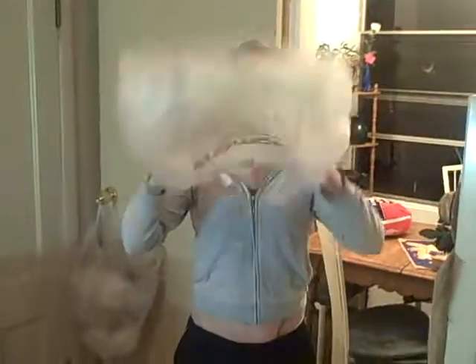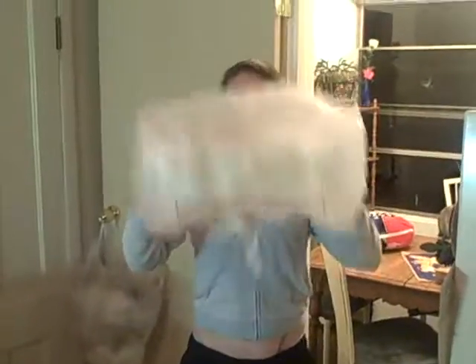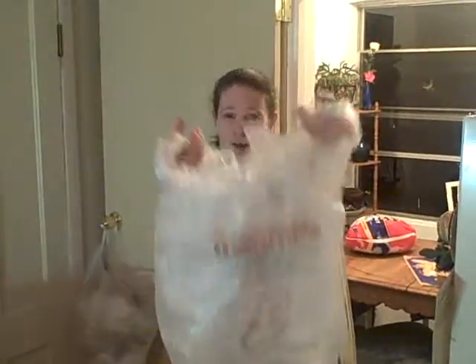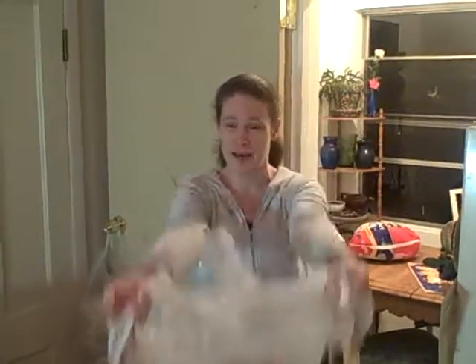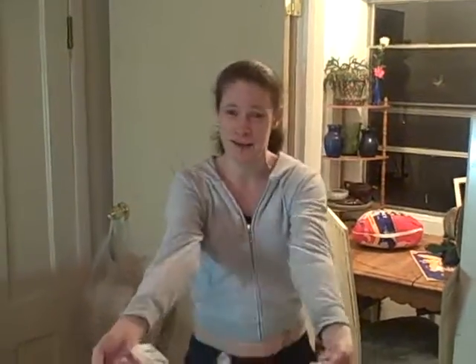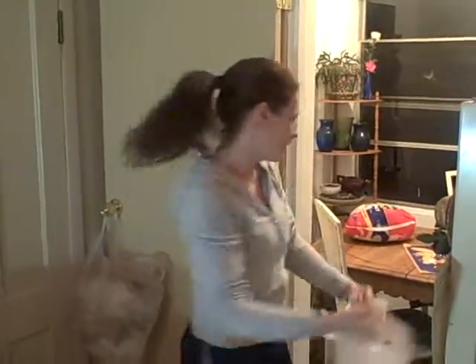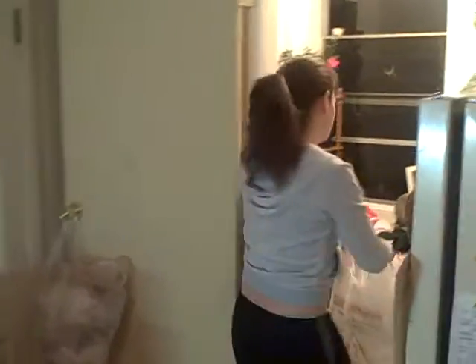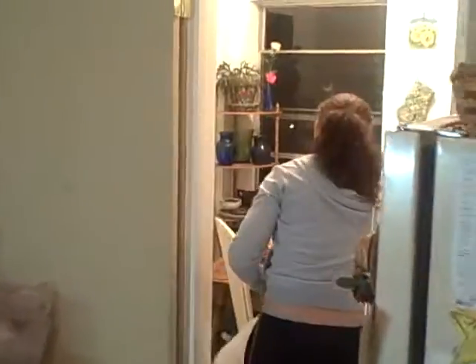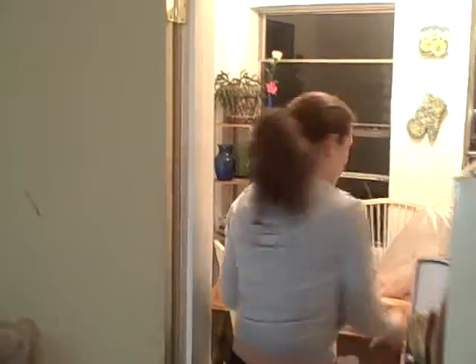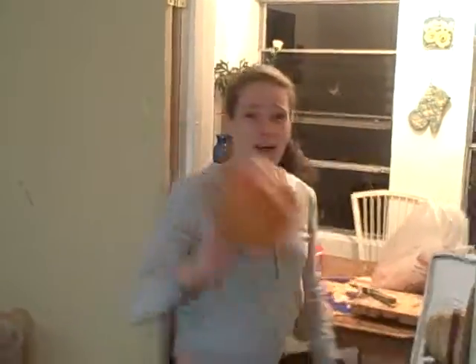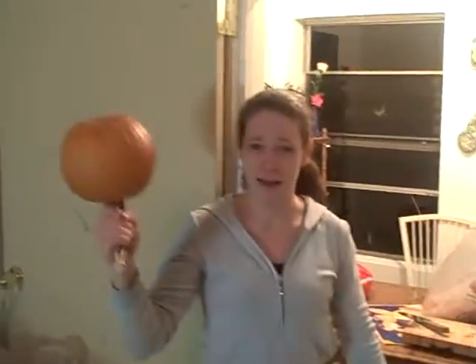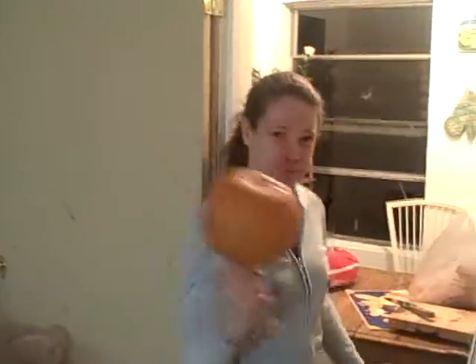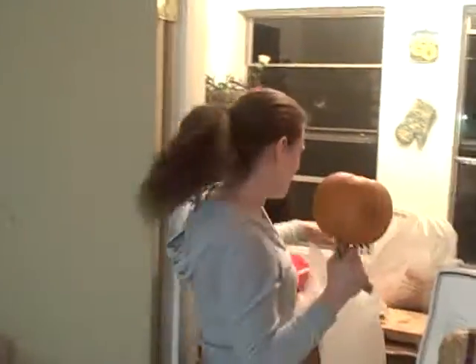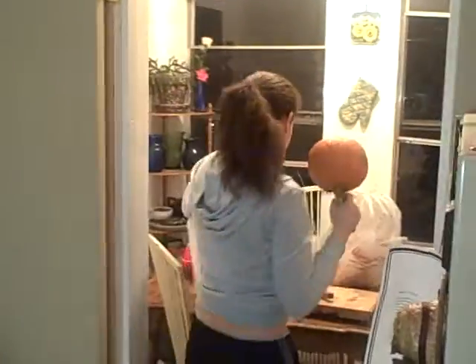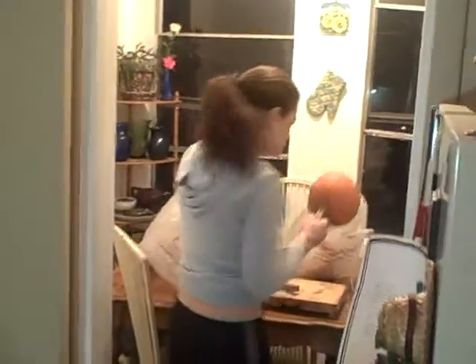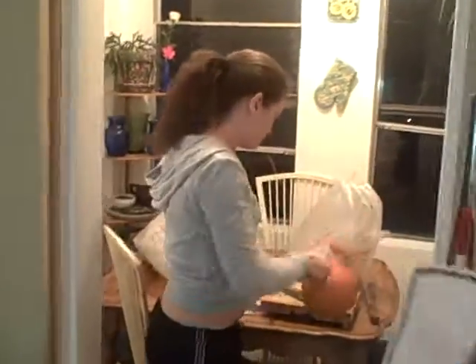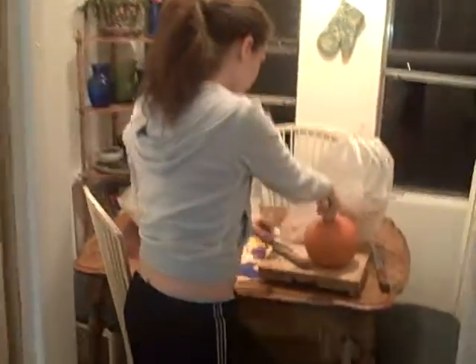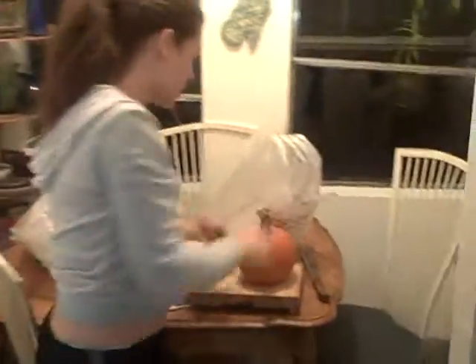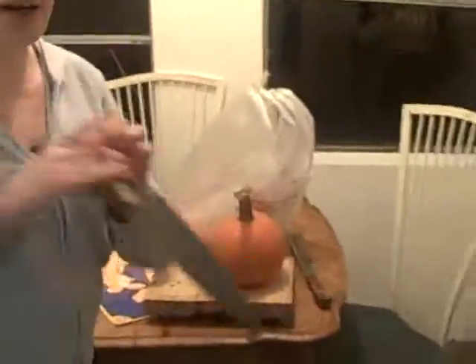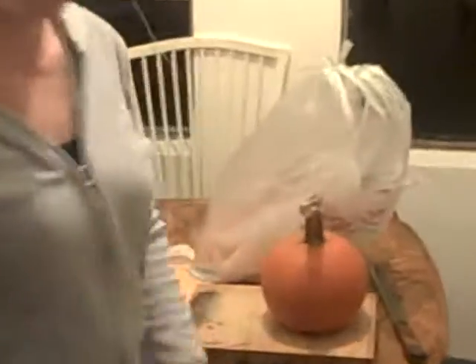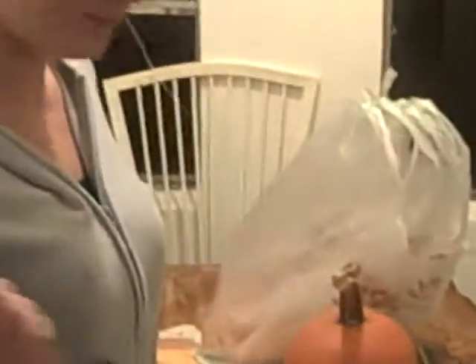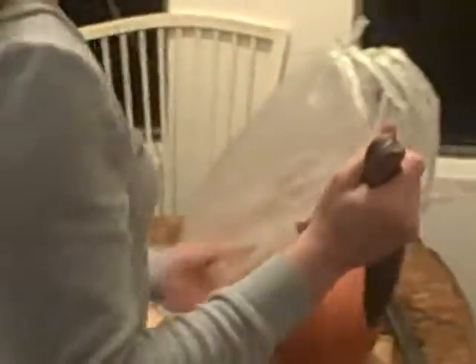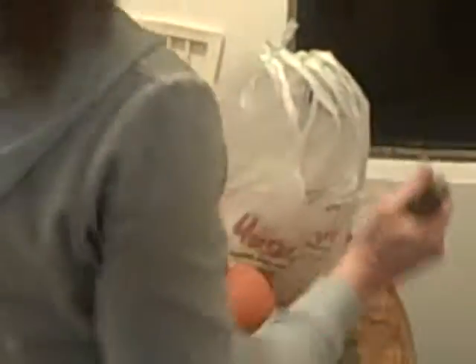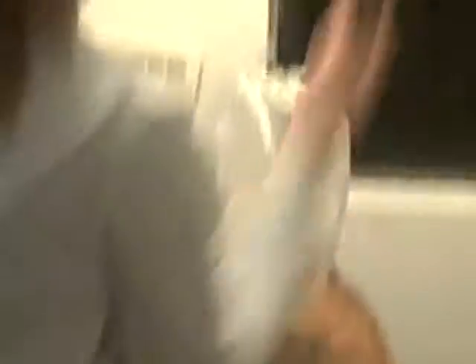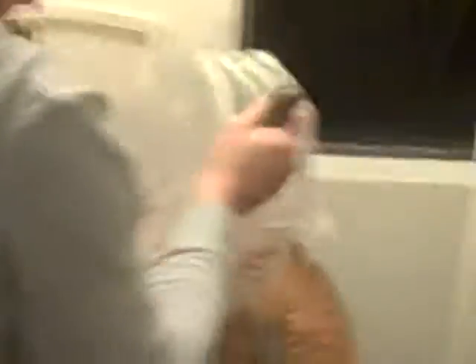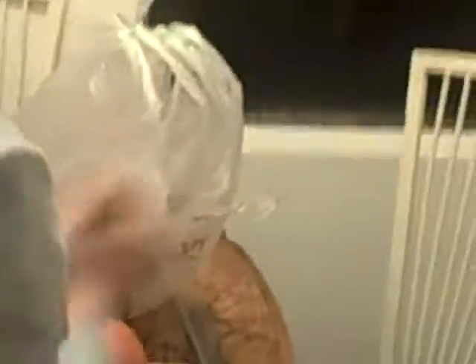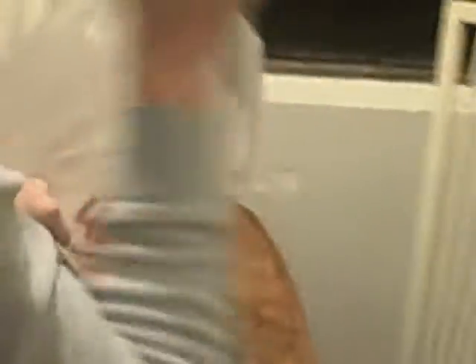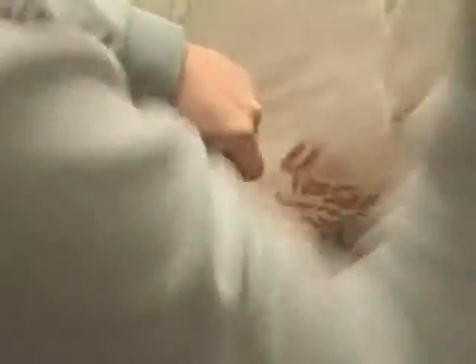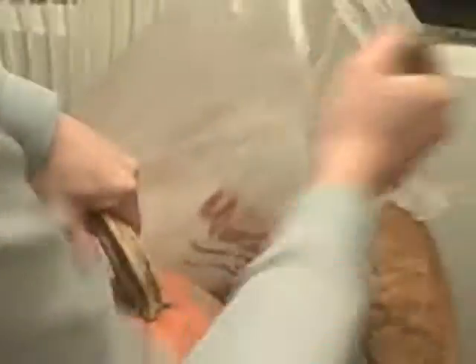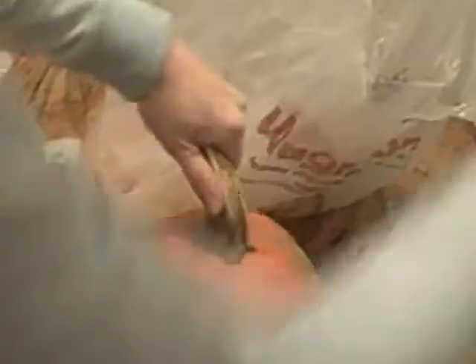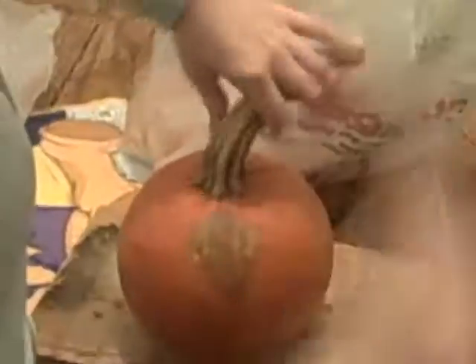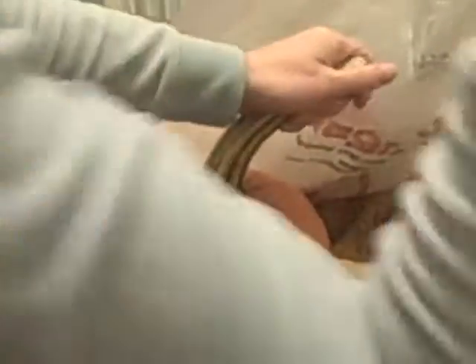We have taken three grocery bags and layered them together. We have a pumpkin. Large knife. Perforate the pumpkin to relieve some of the pressure.